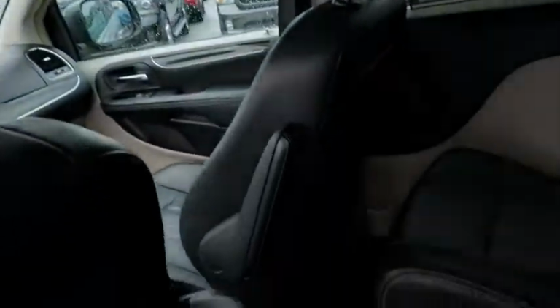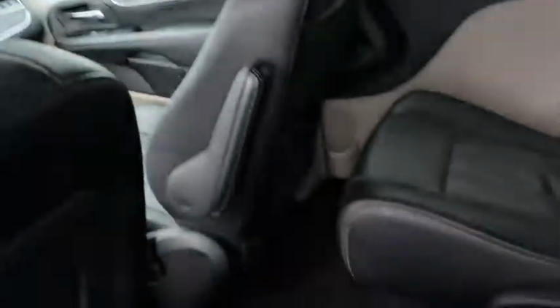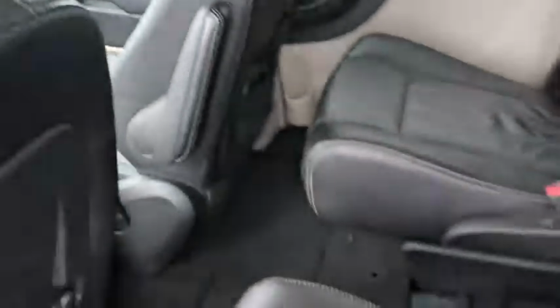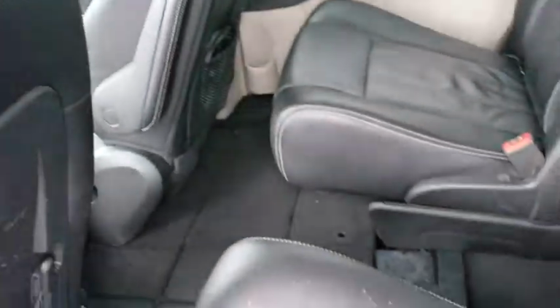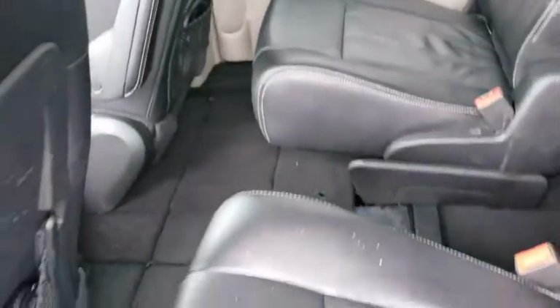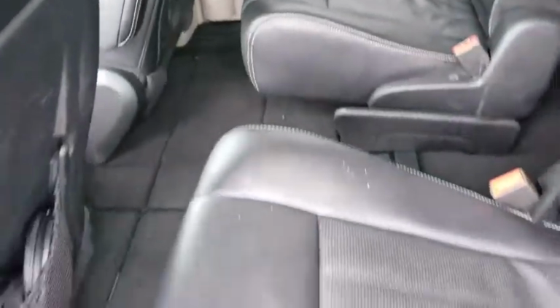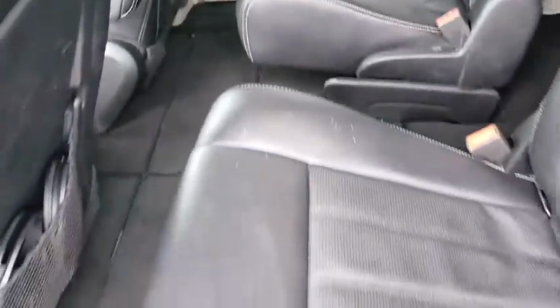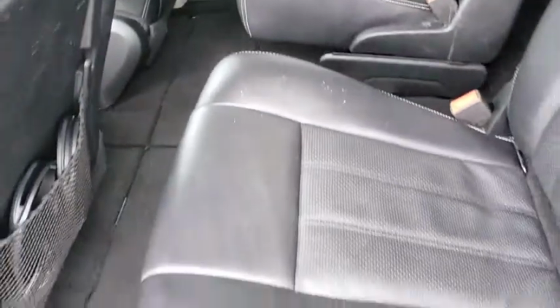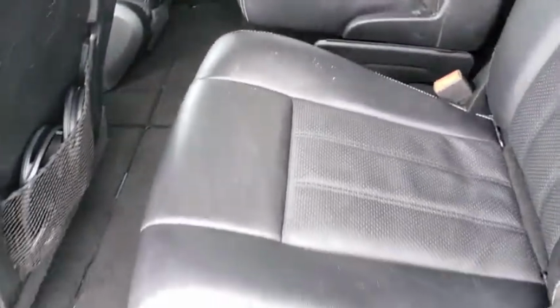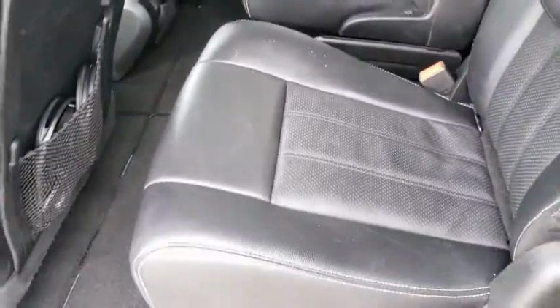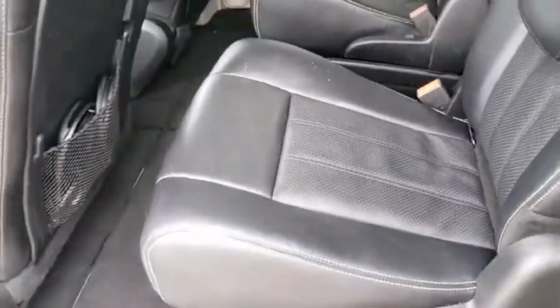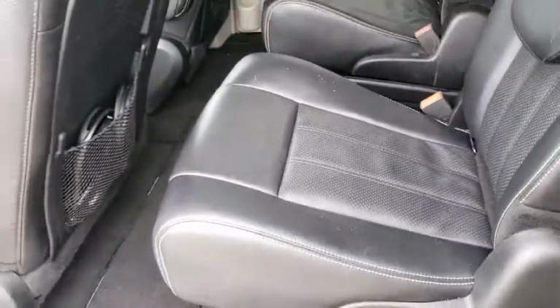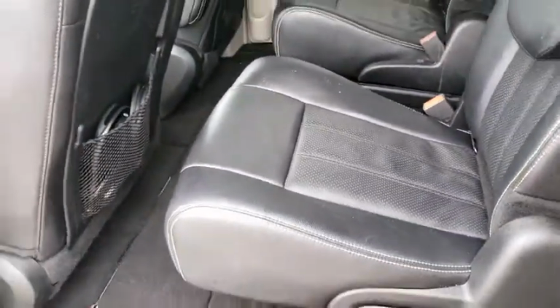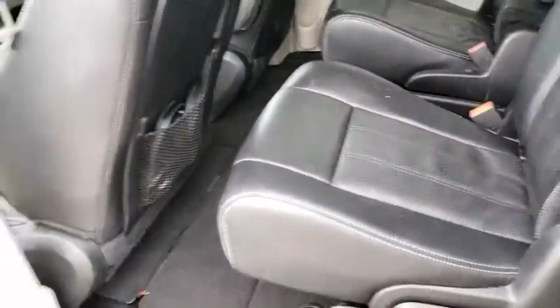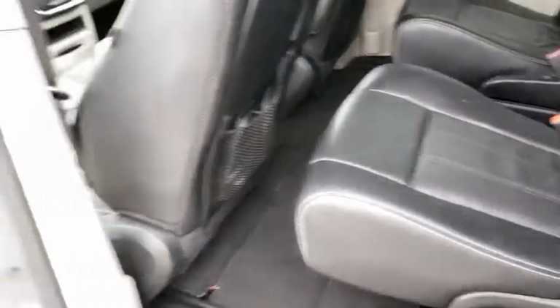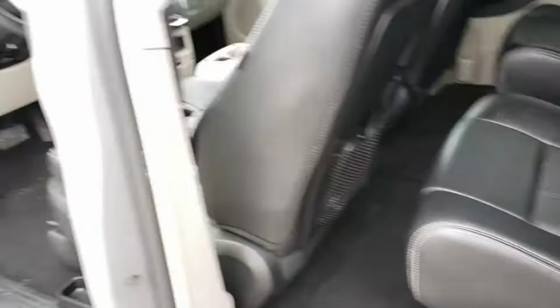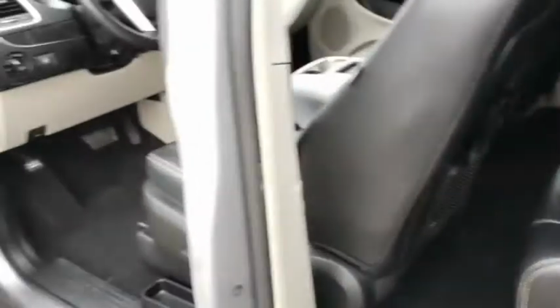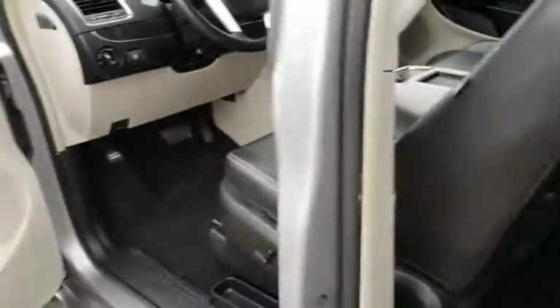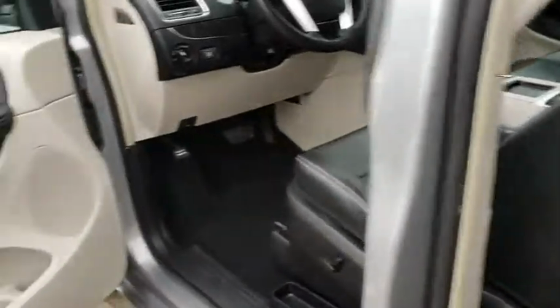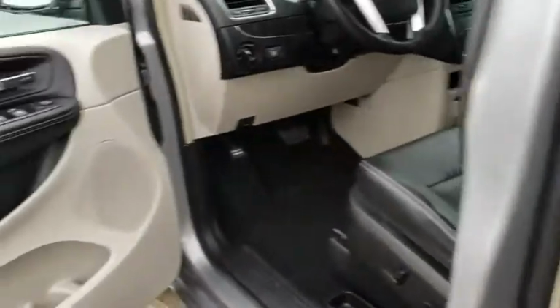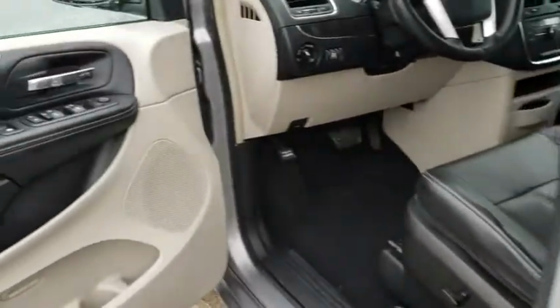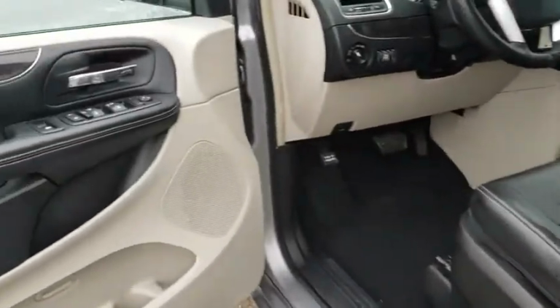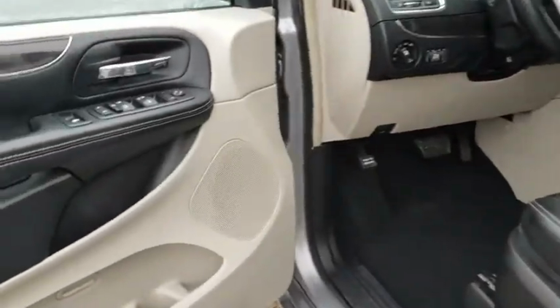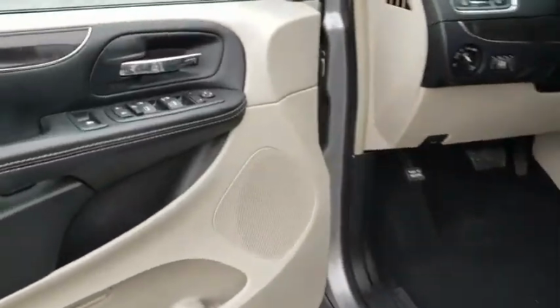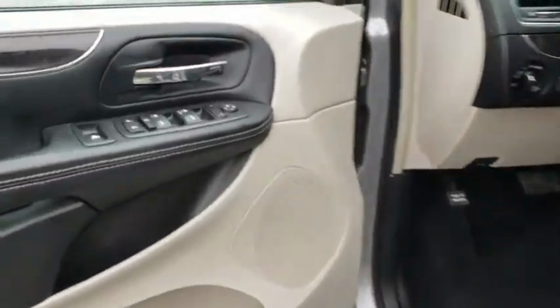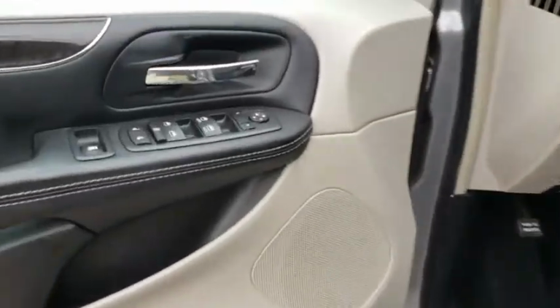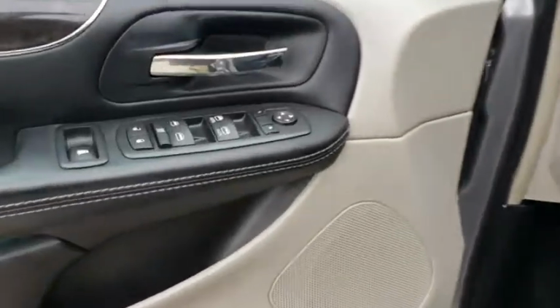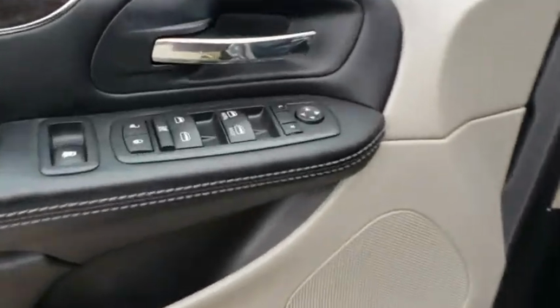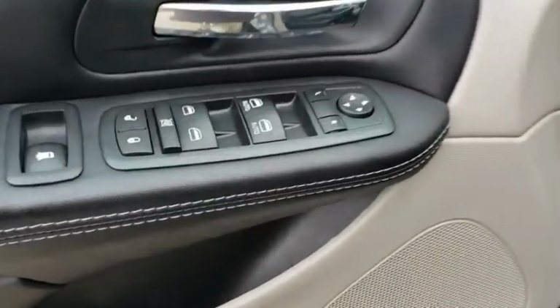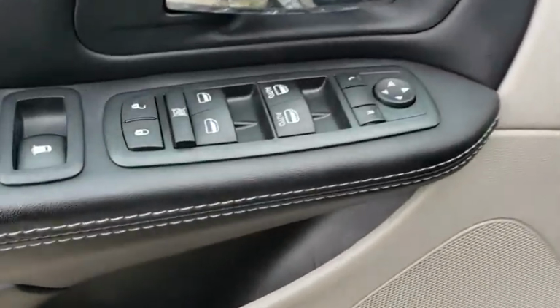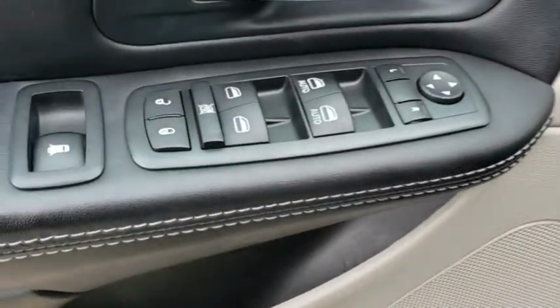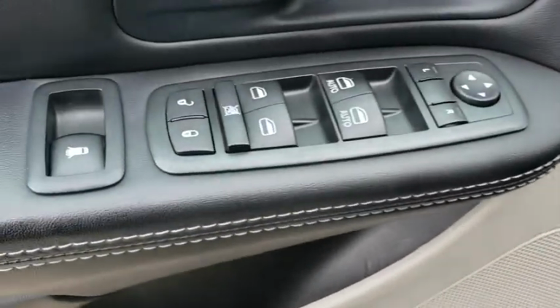Cruise control, auto dimming rearview mirror, hard disk drive media storage, four-wheel disk brakes, aluminum wheels, climate control.